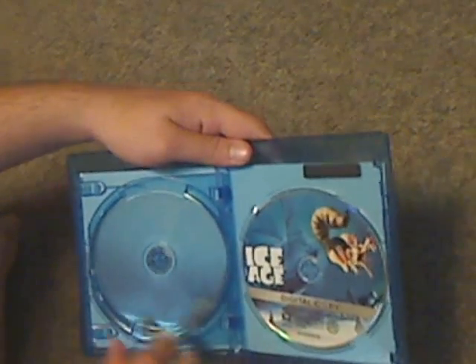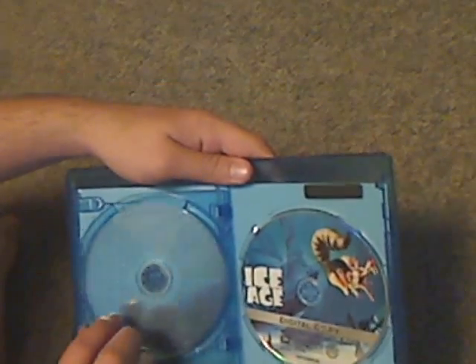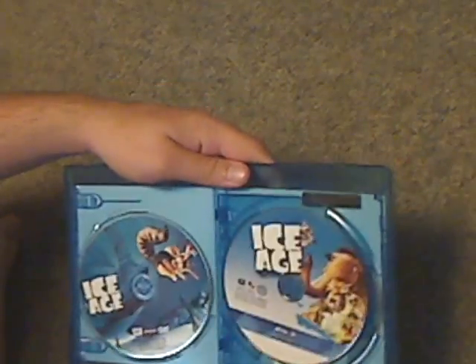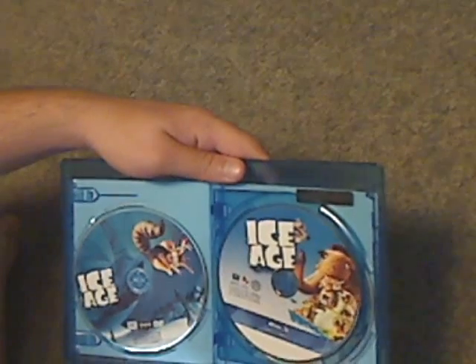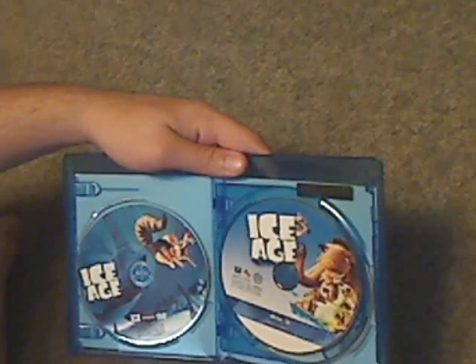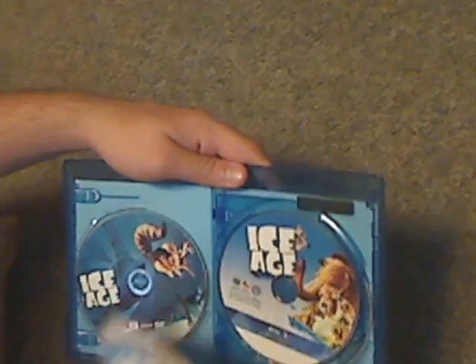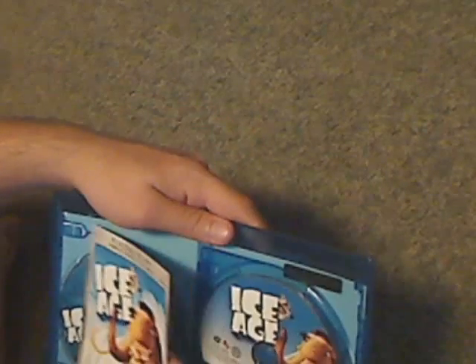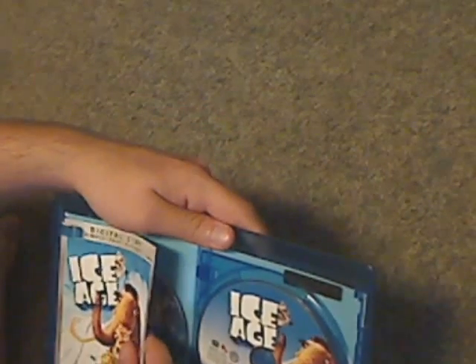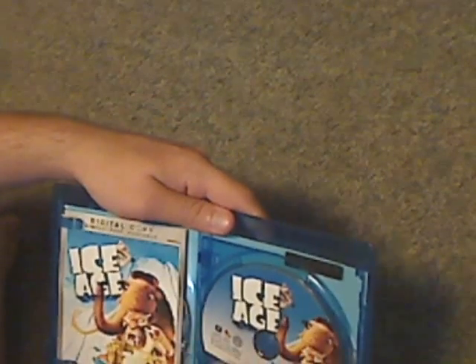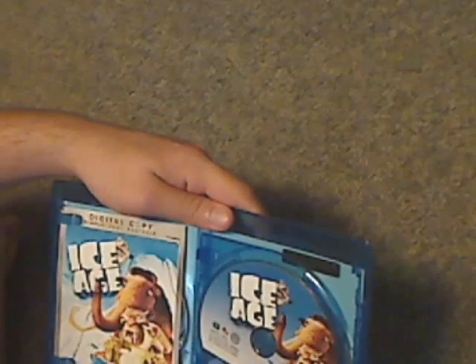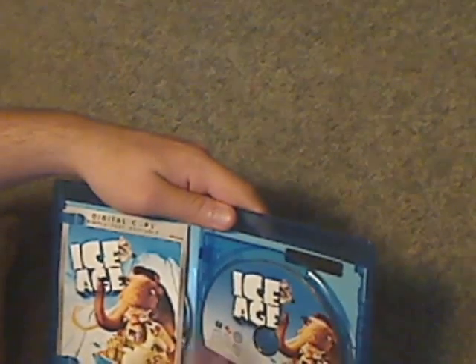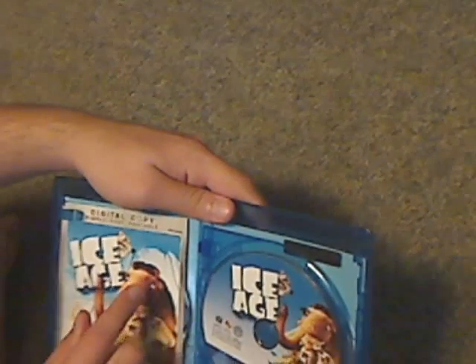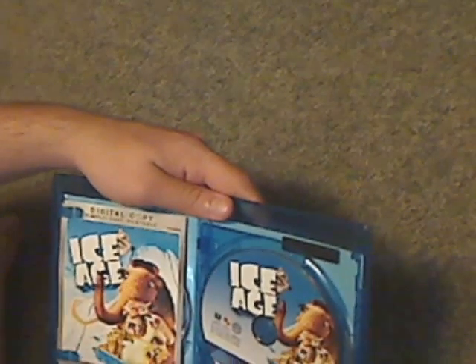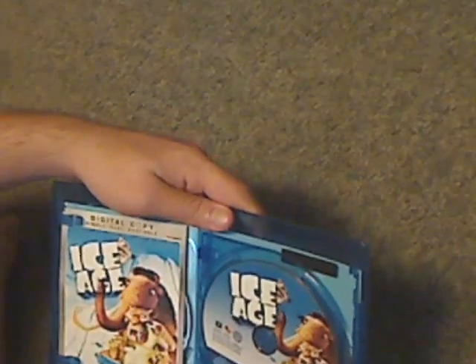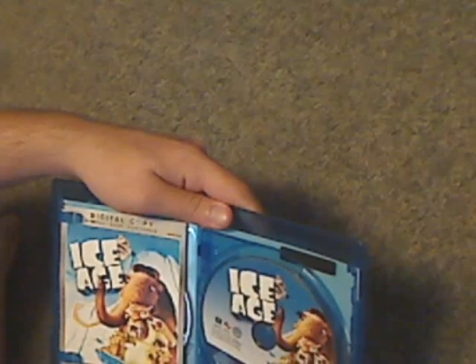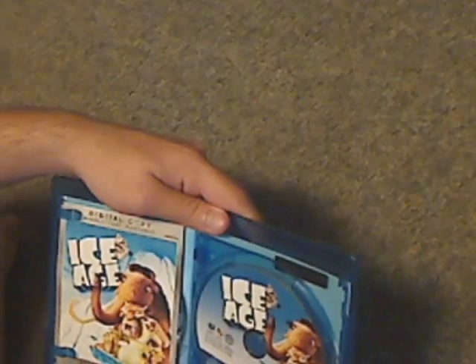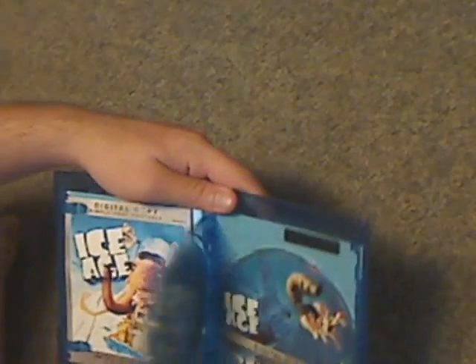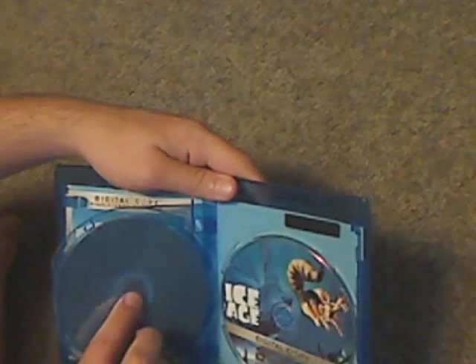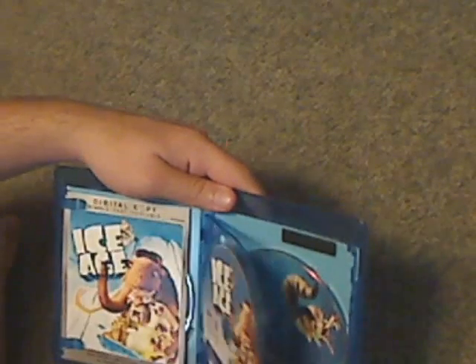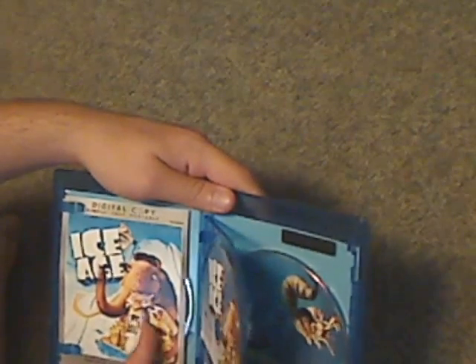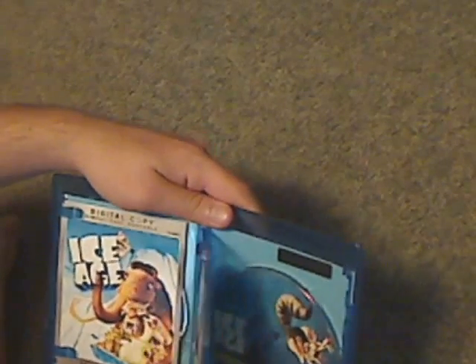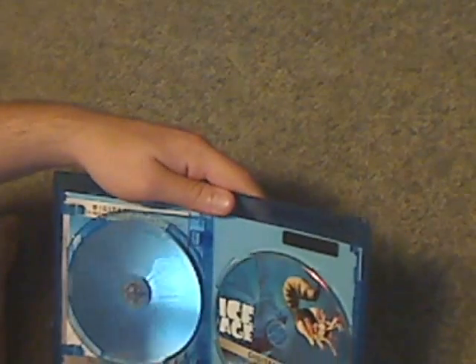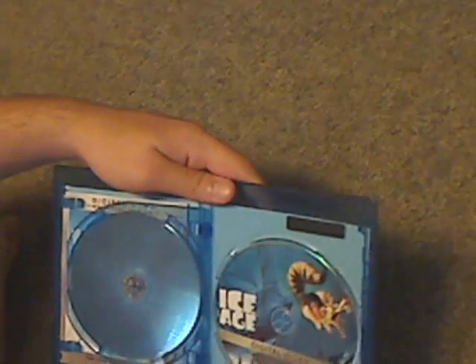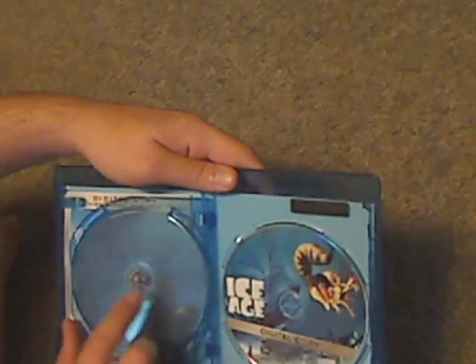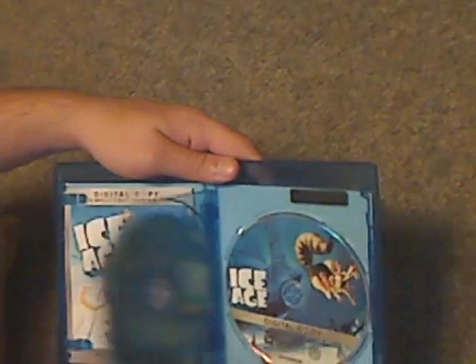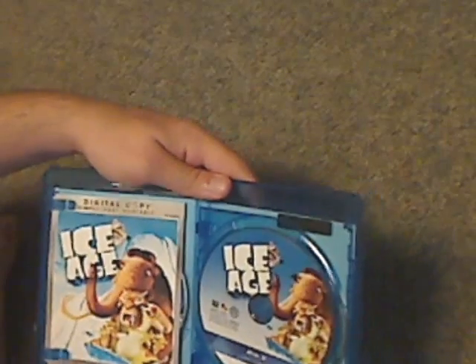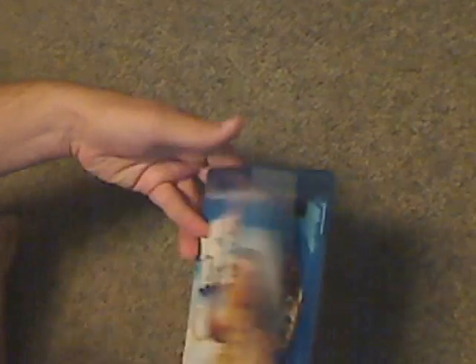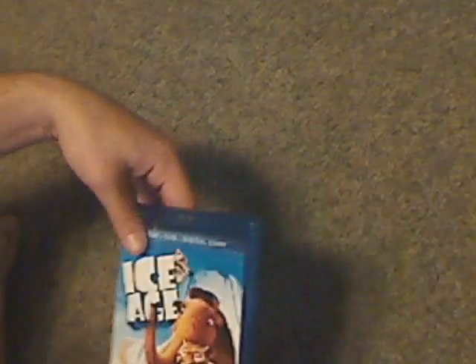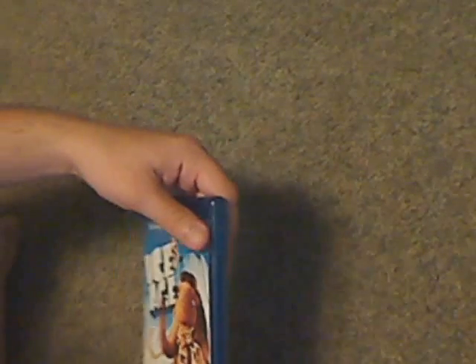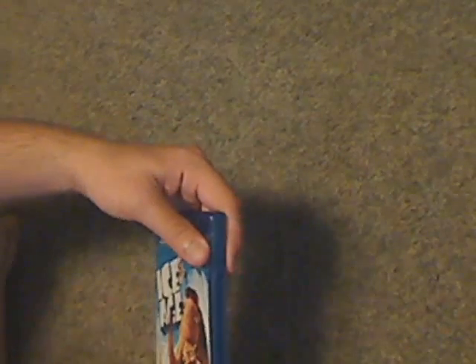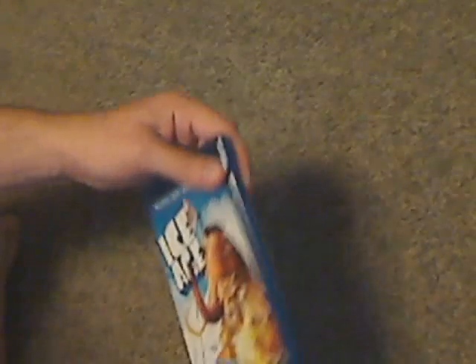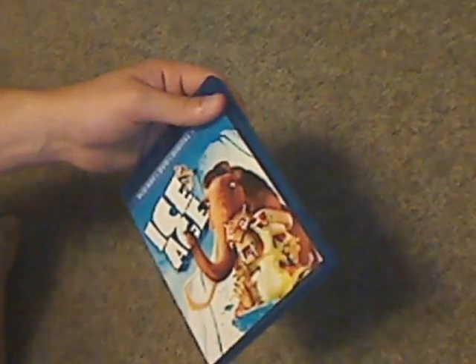This is probably a much shorter release, like before they started making an actual code on a slip instead of on an actual disc. But yeah, it is what it is.